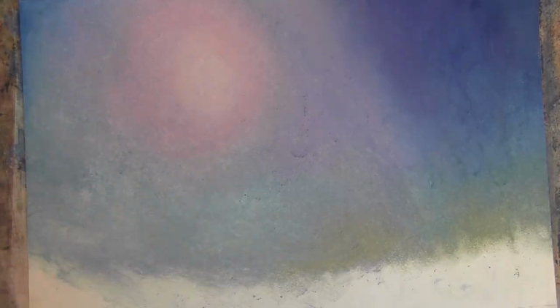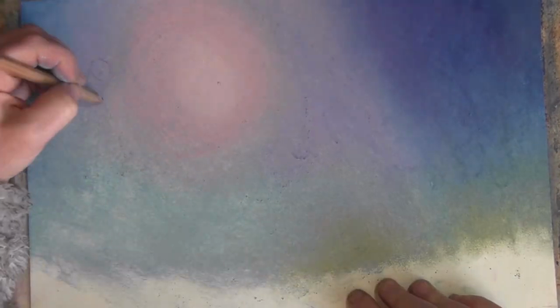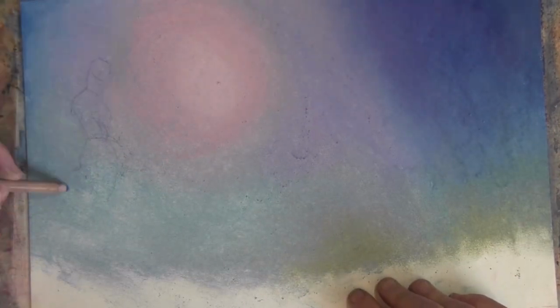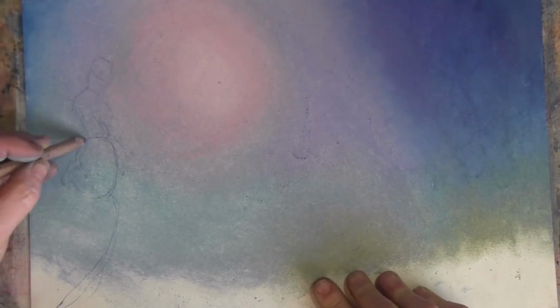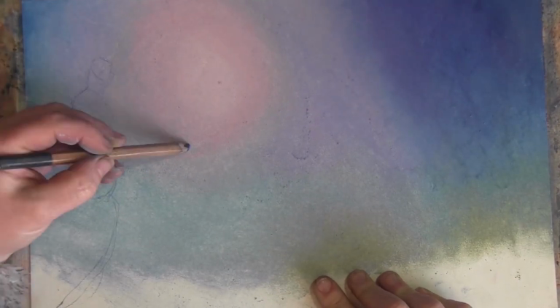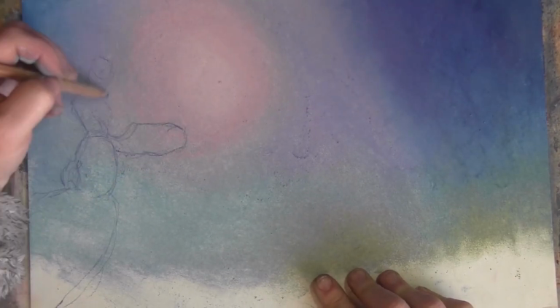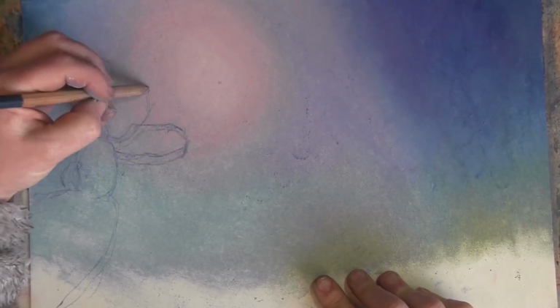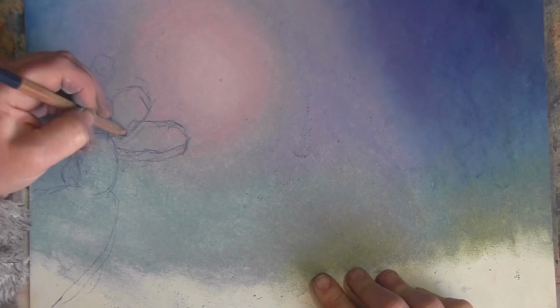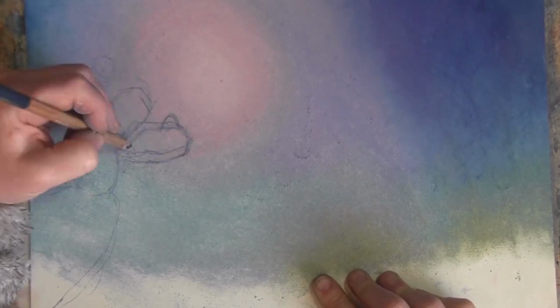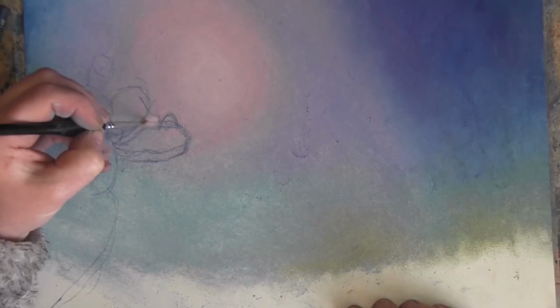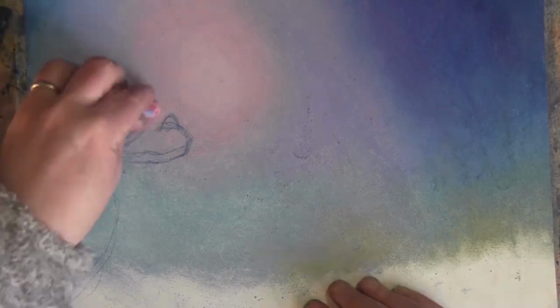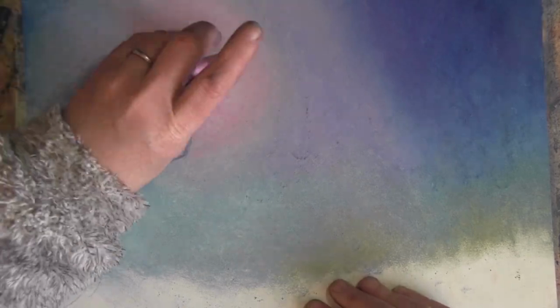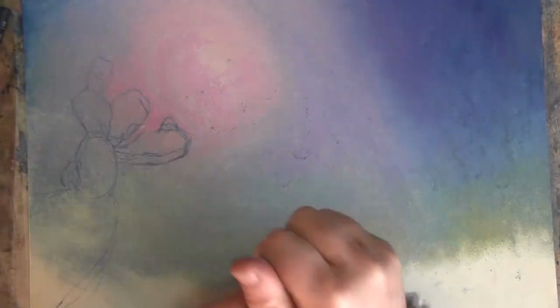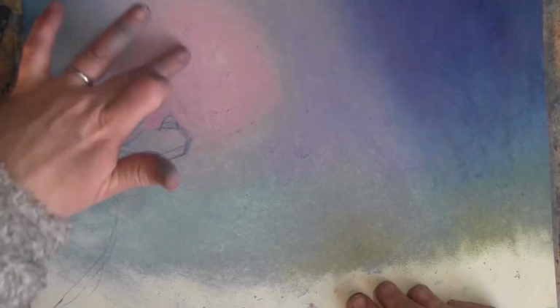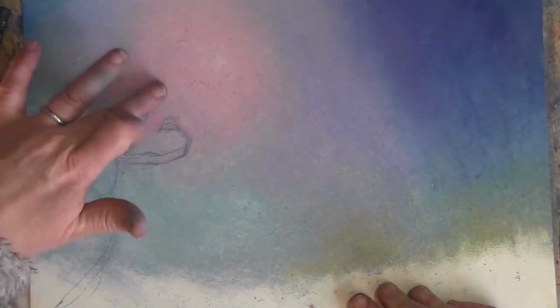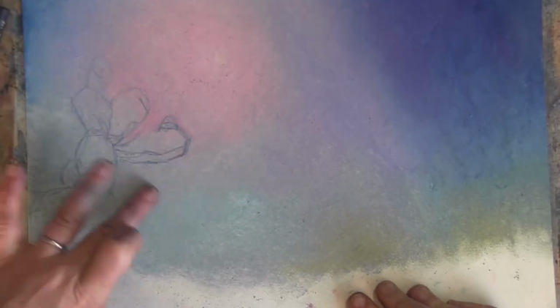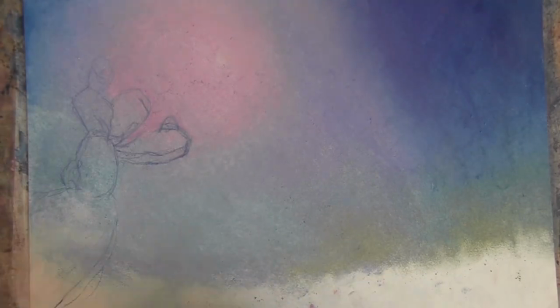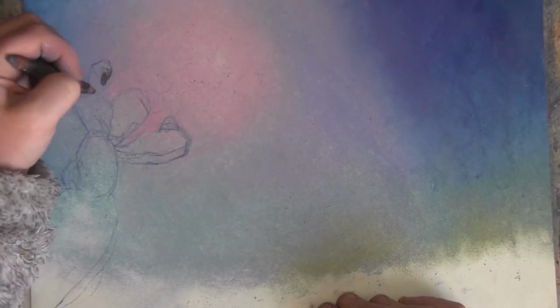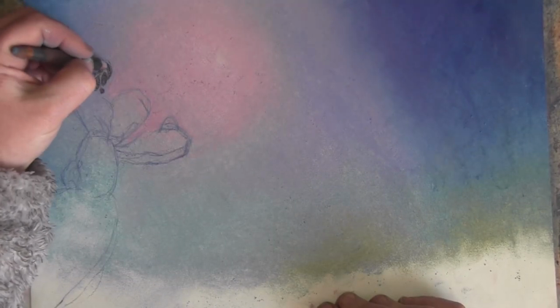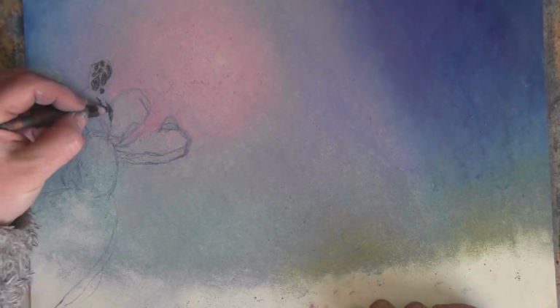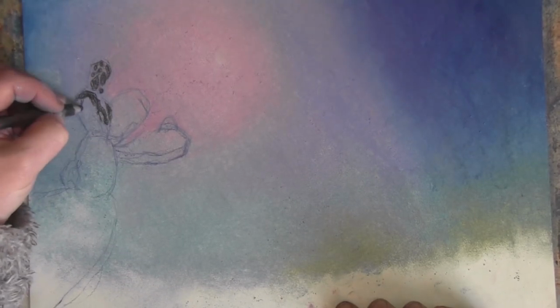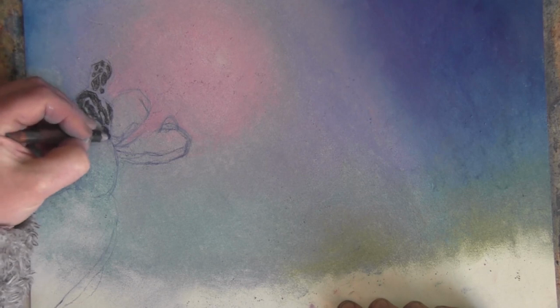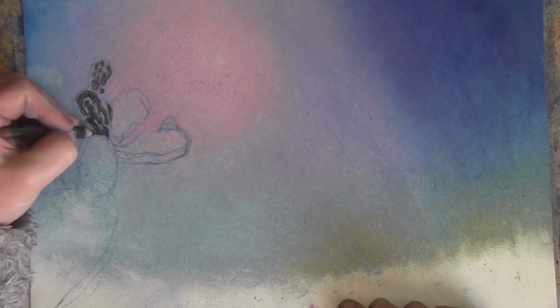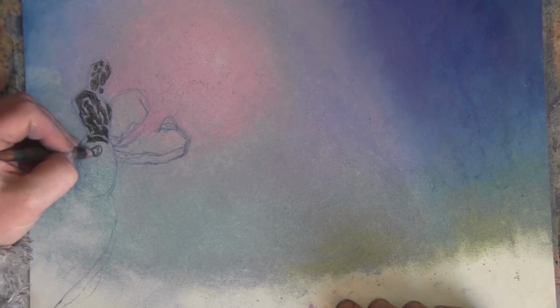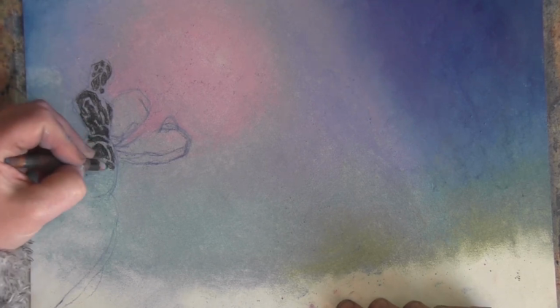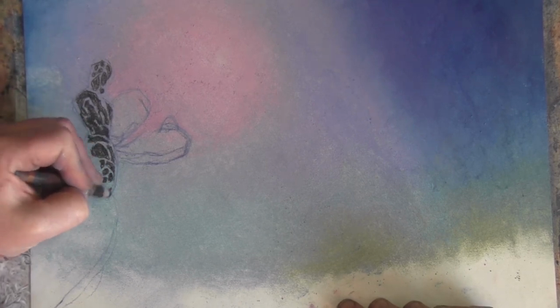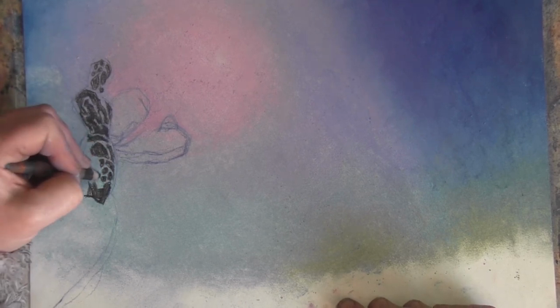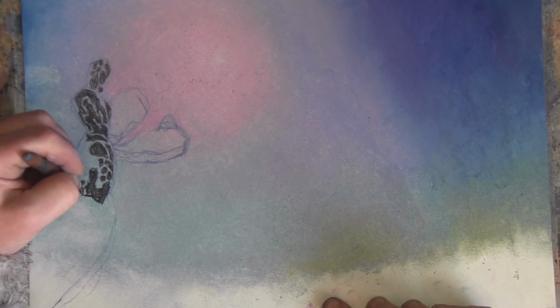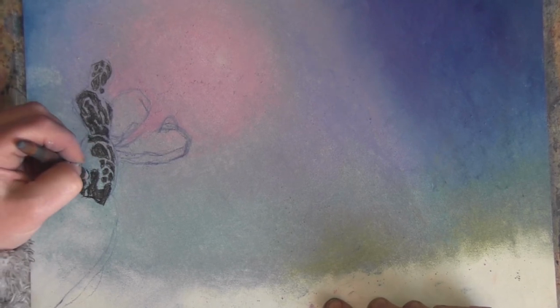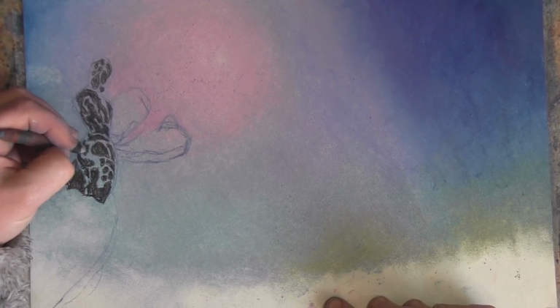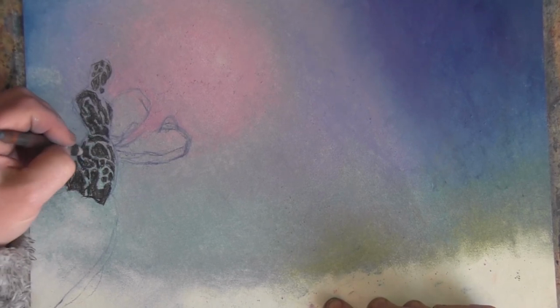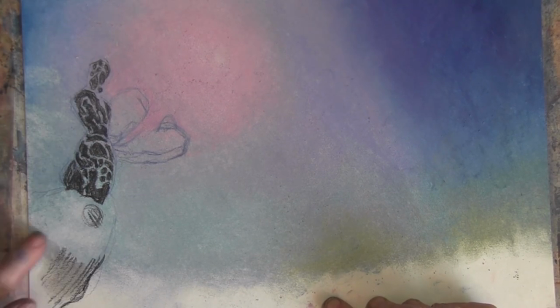I remember when Odyssey came out, this purpley-pink colour was one of the first atmospheres they revealed. And it was just the best colour. It was so incredible — the tones — and you really feel like you're in an alien world because that's not the colour we have.